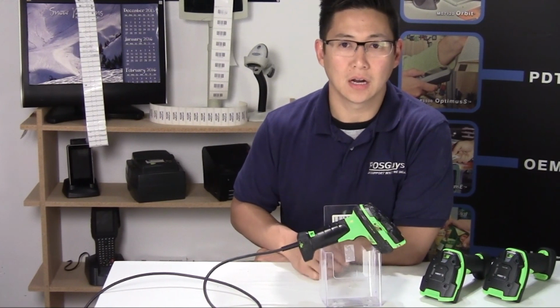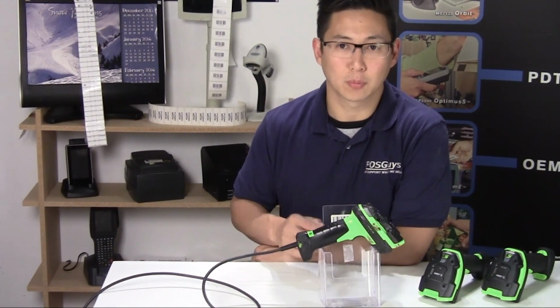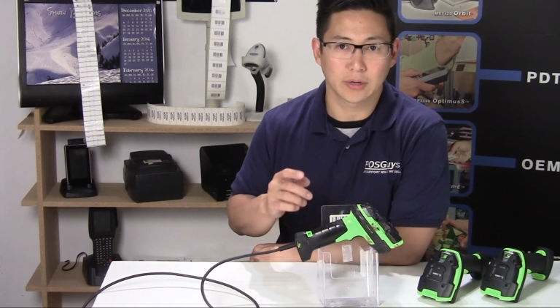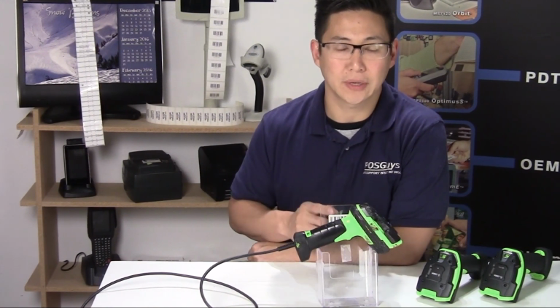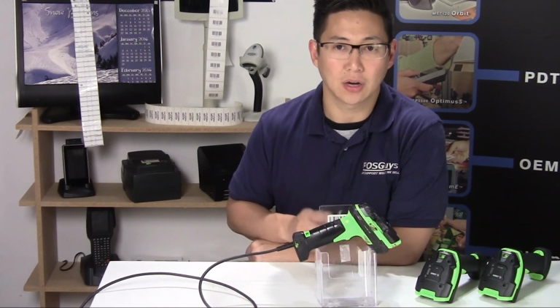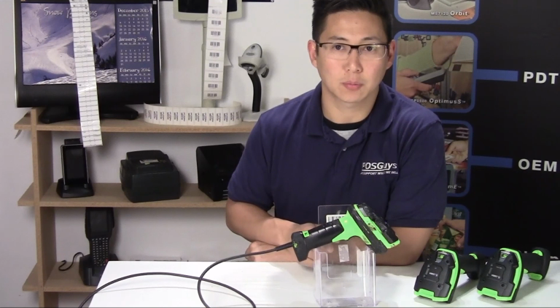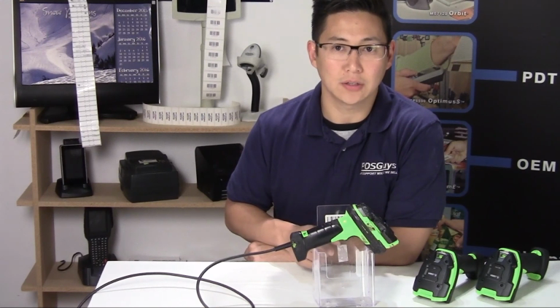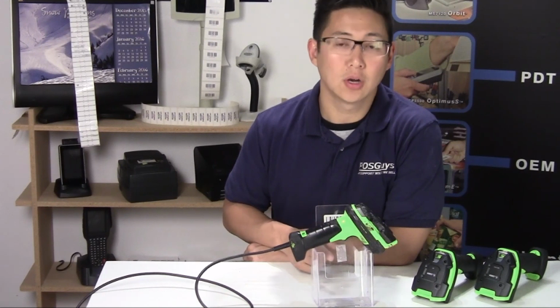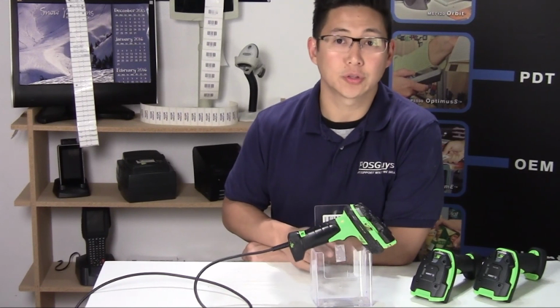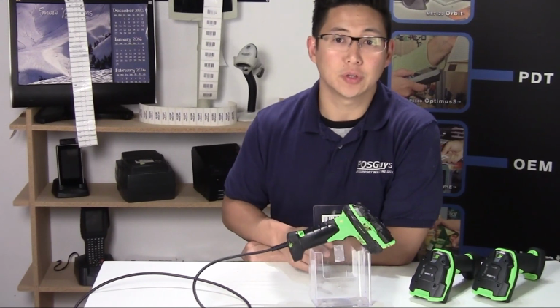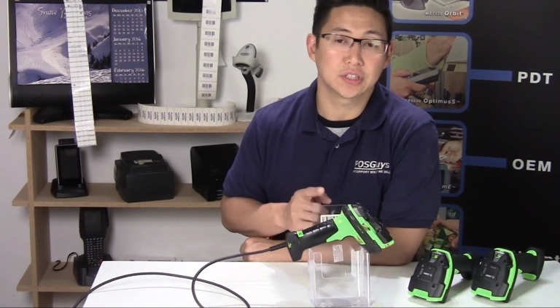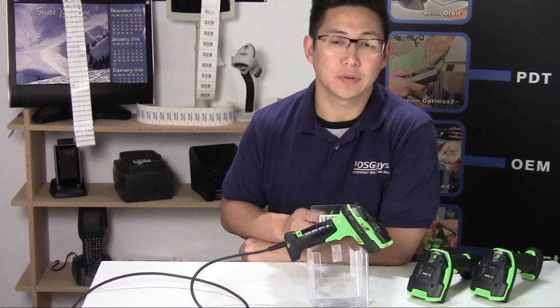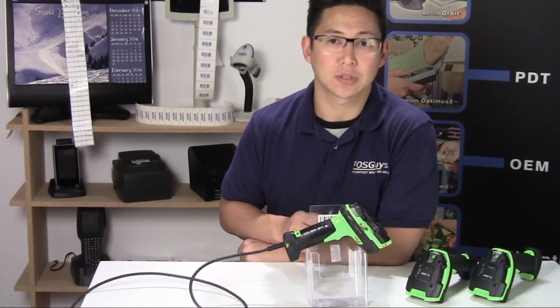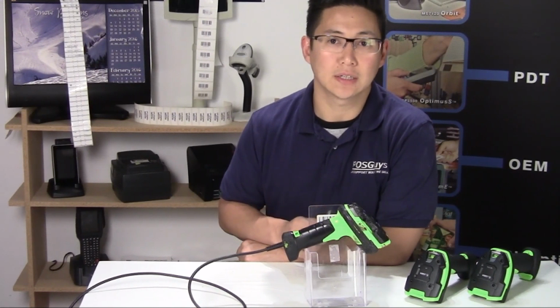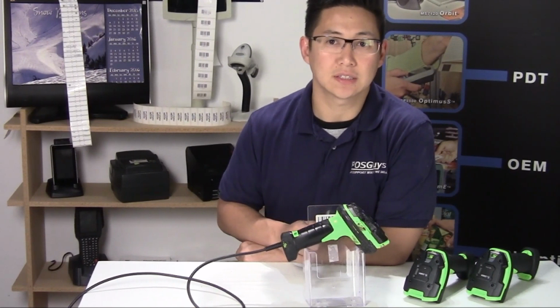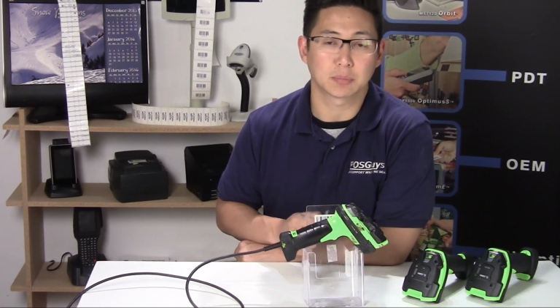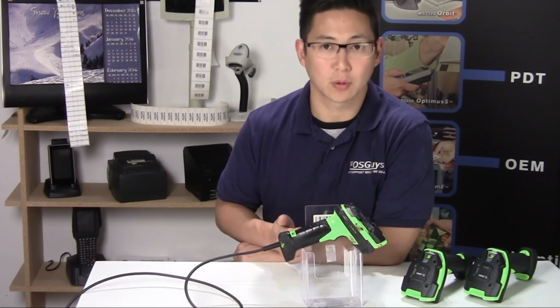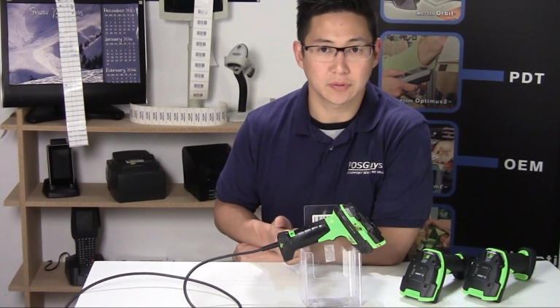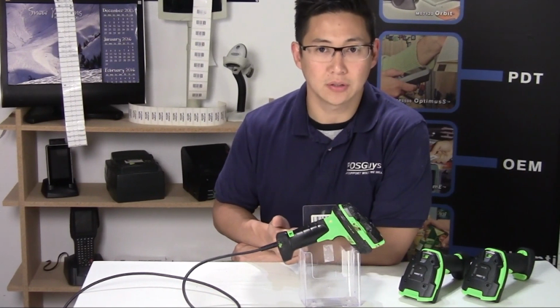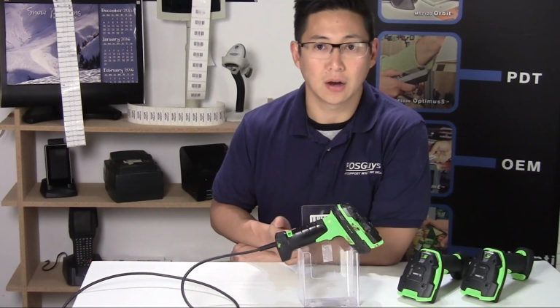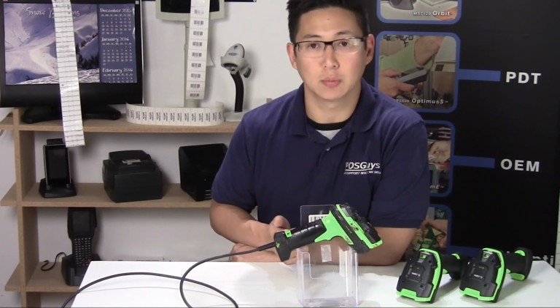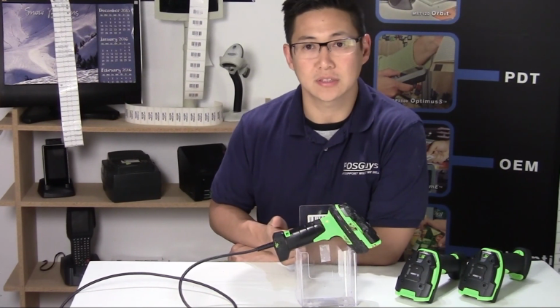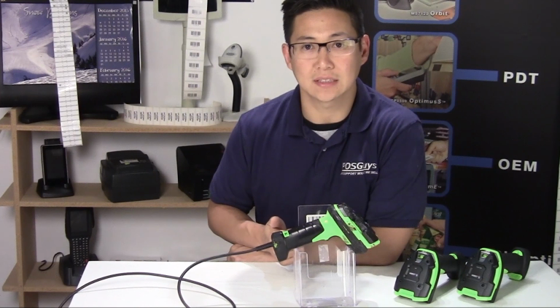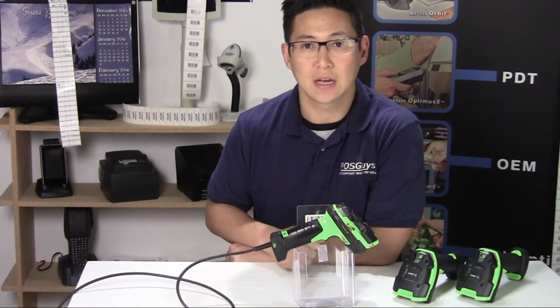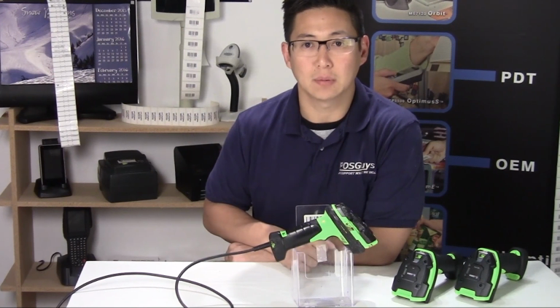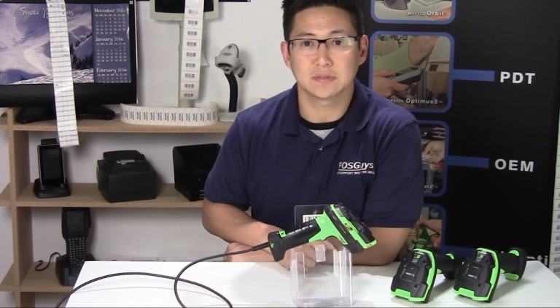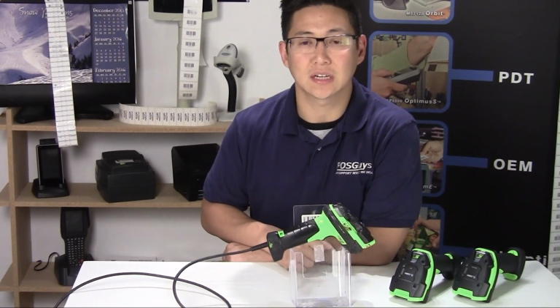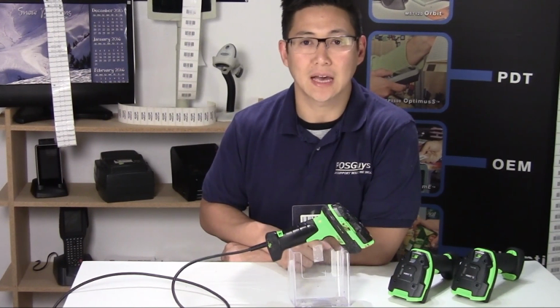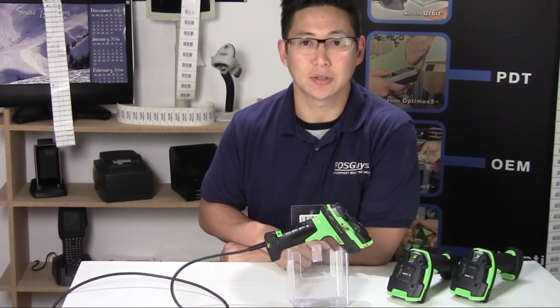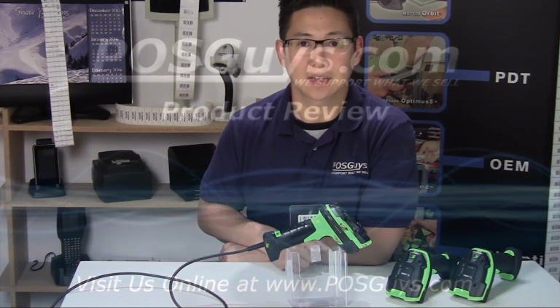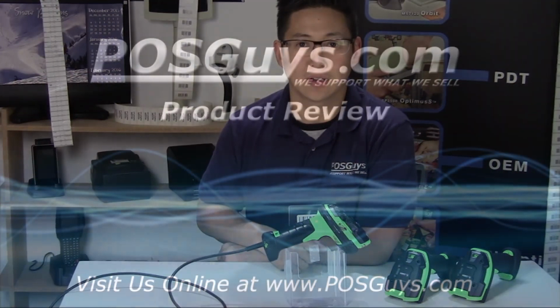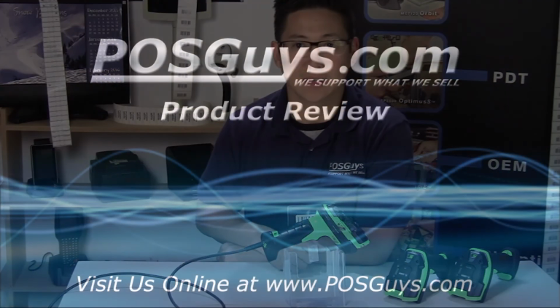For more information on the Rhino or to view additional videos on it, to see the performance video on how well it scans, please visit us at POSGuys.com. Thanks.